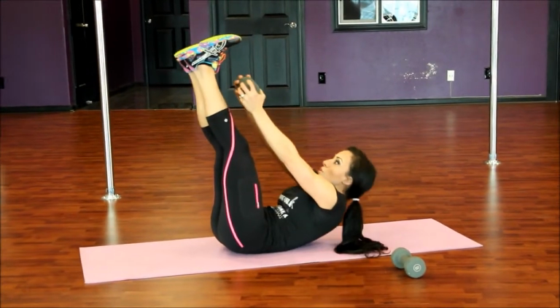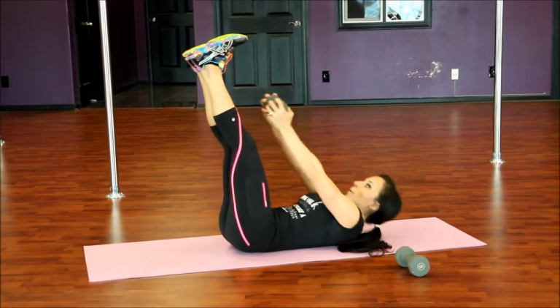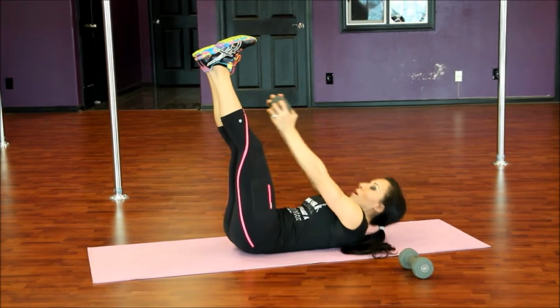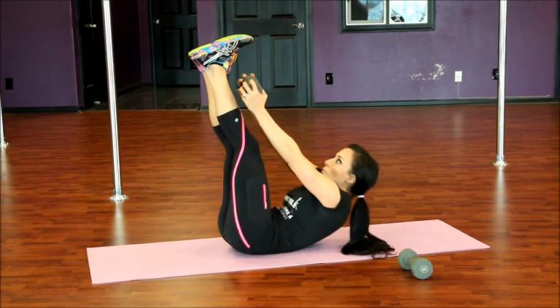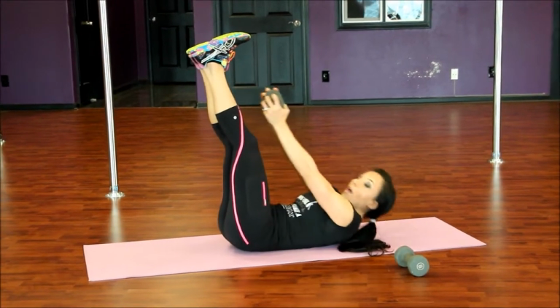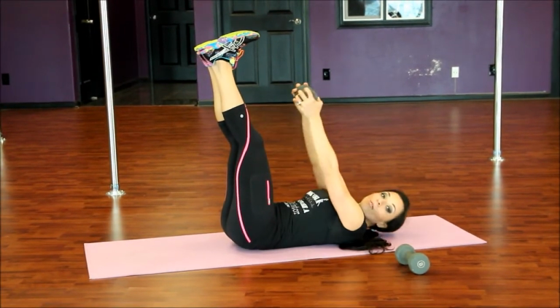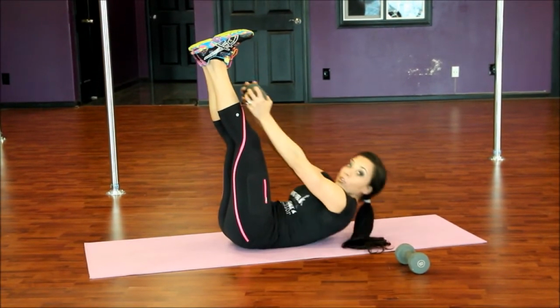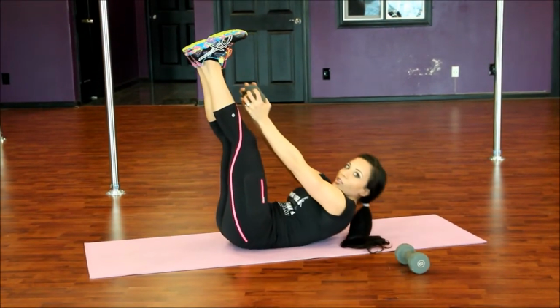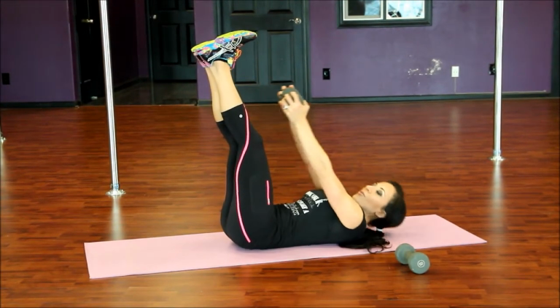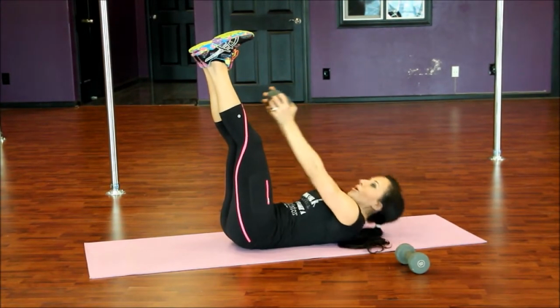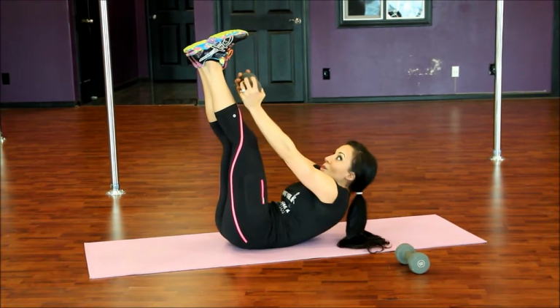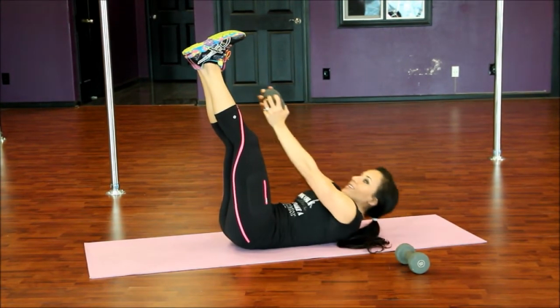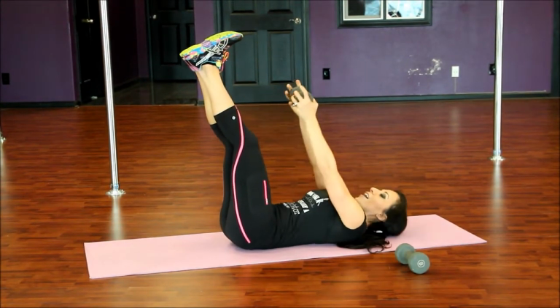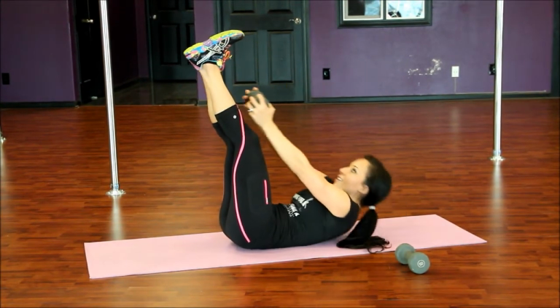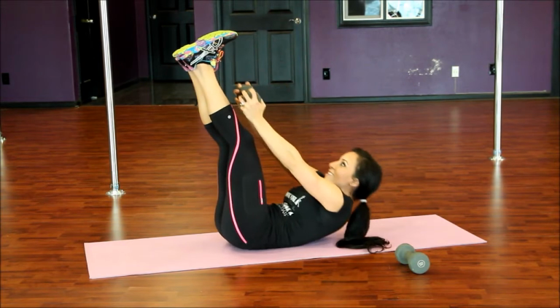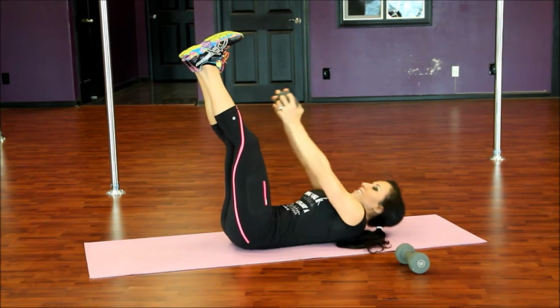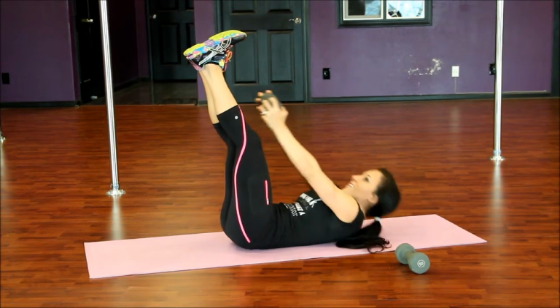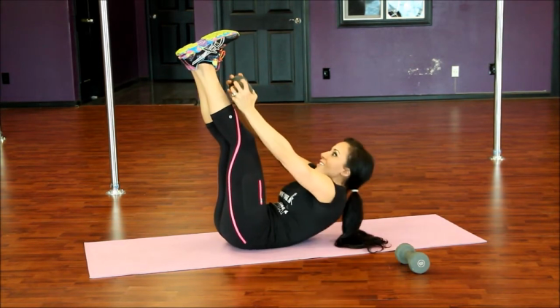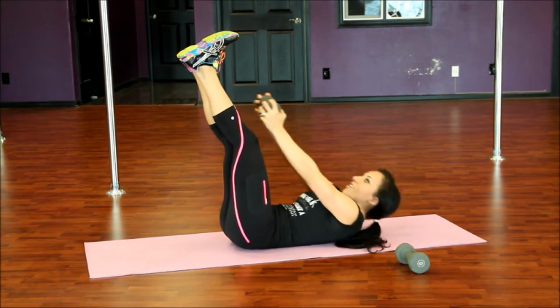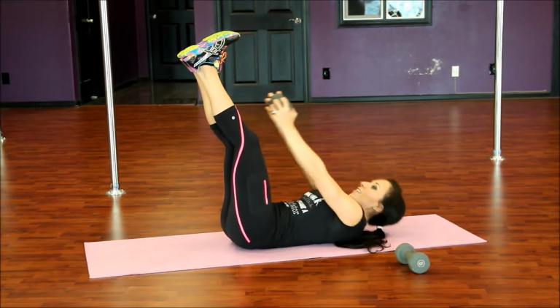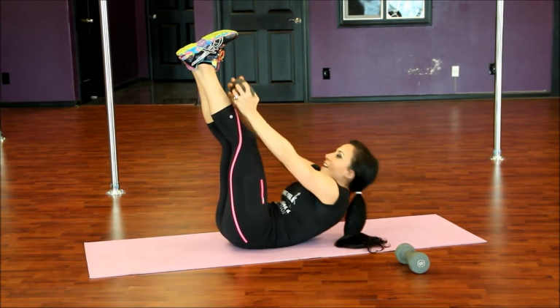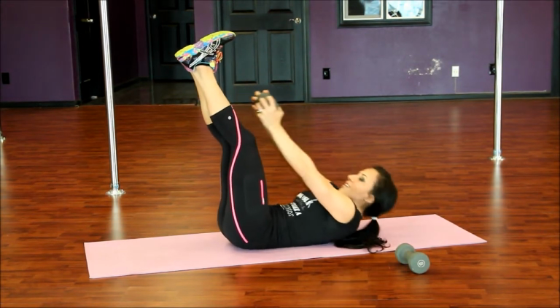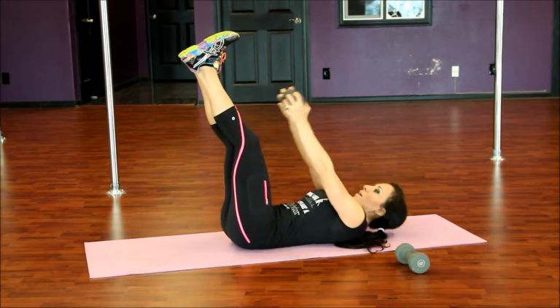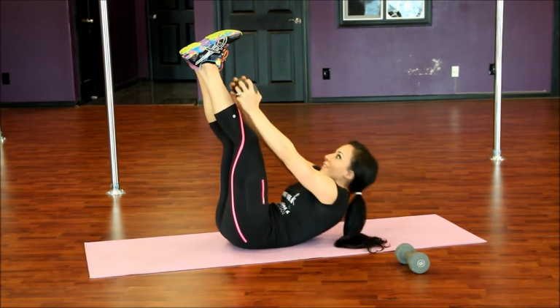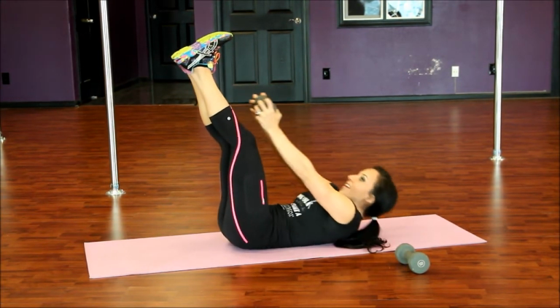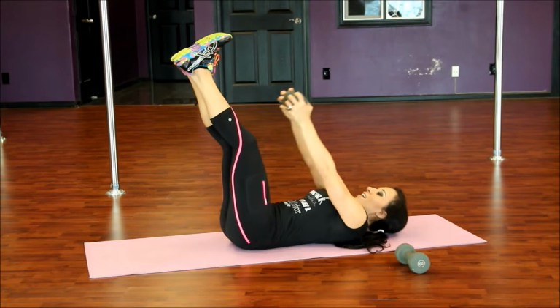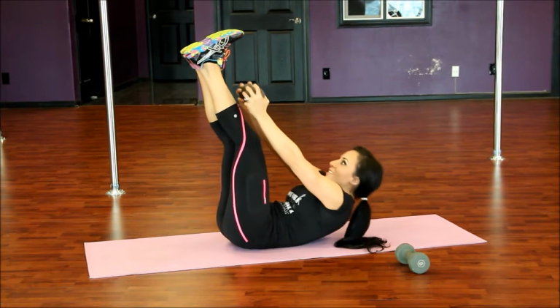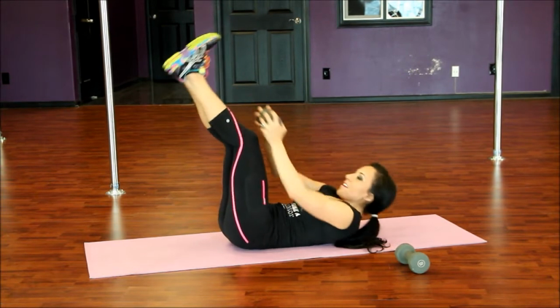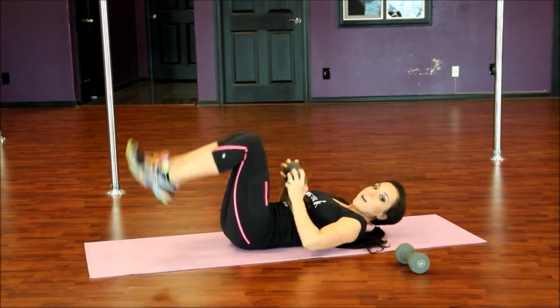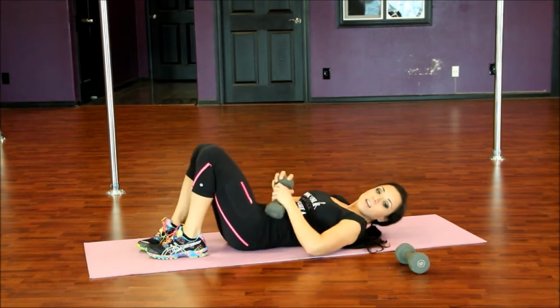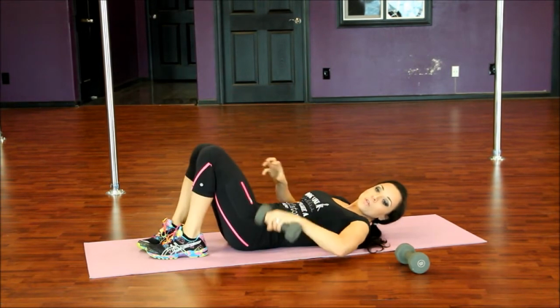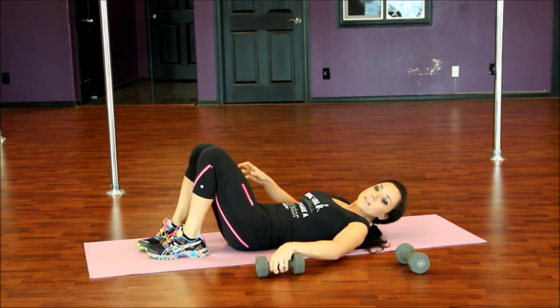Two, three — I'm obviously not touching my toes, but you know the idea. Four, five, six, seven, eight, nine, and ten. Alright, drop that down.